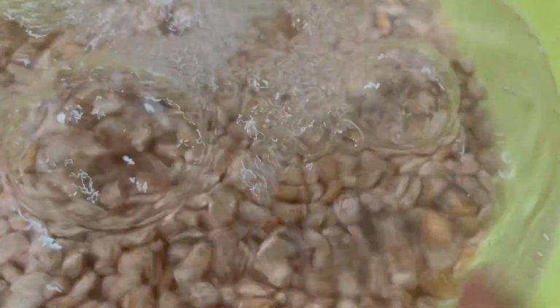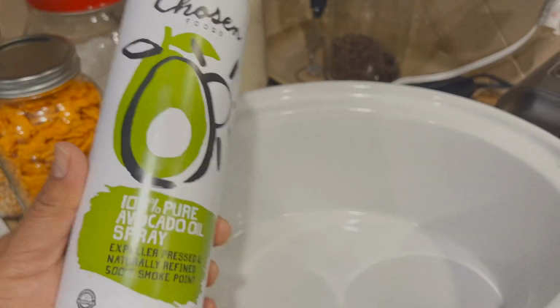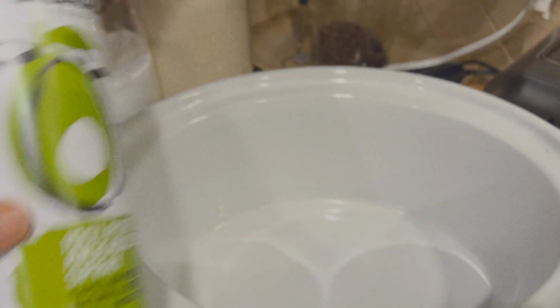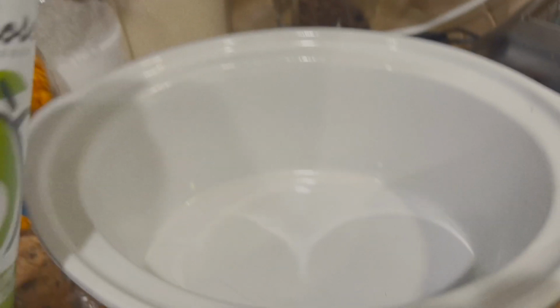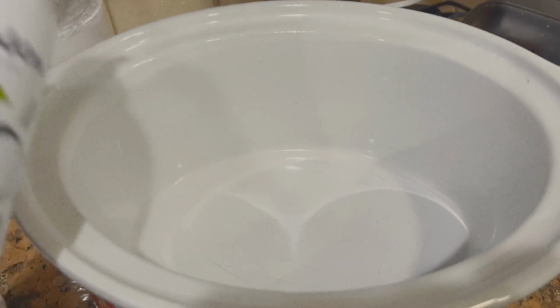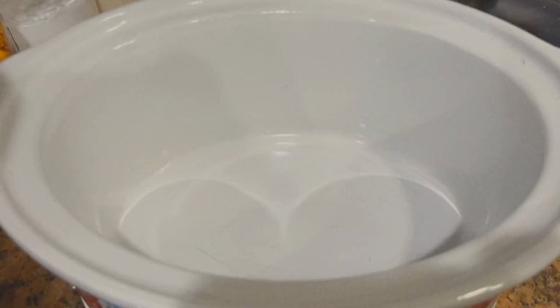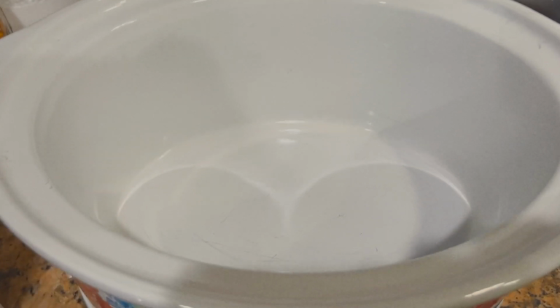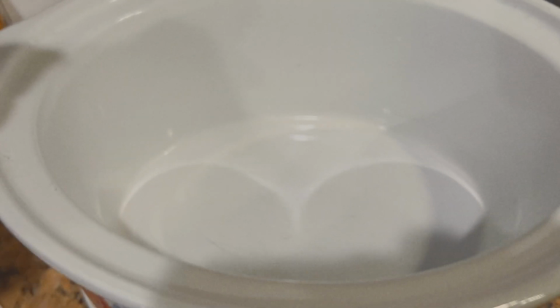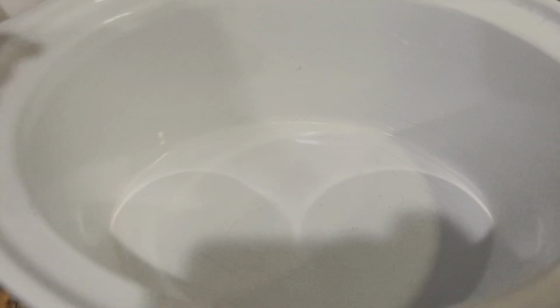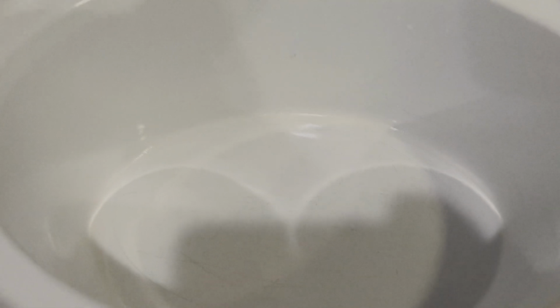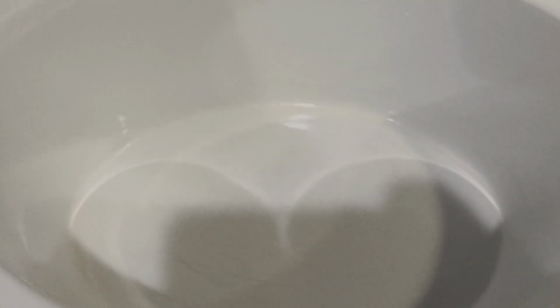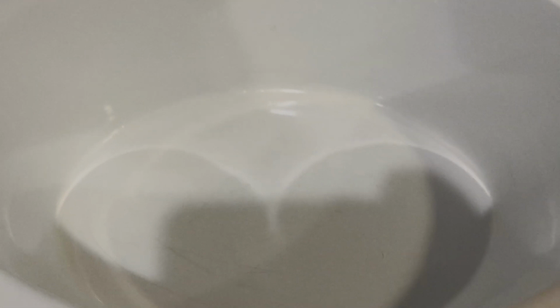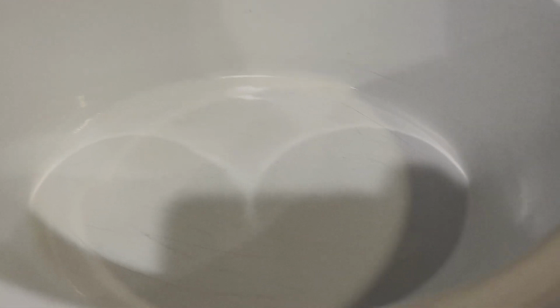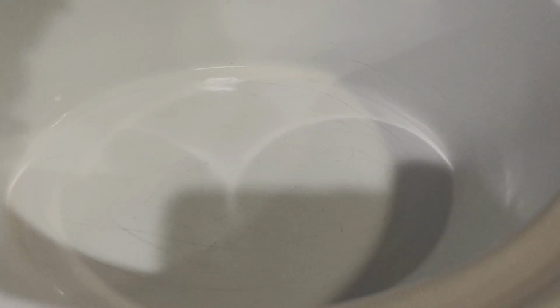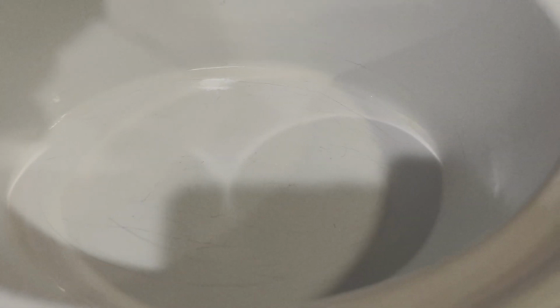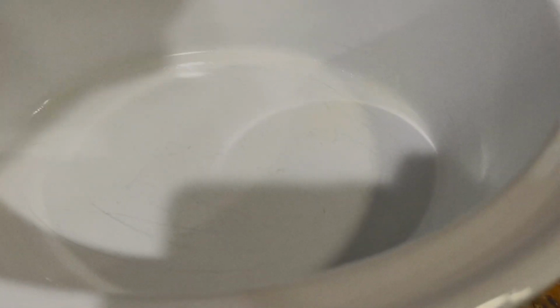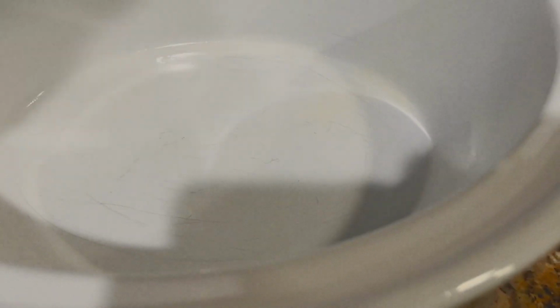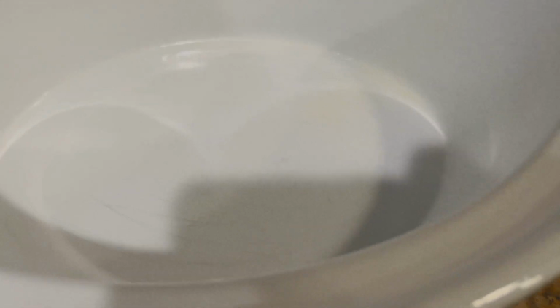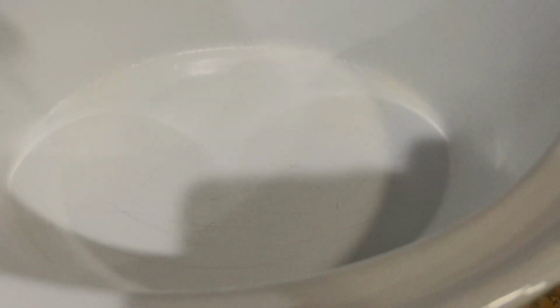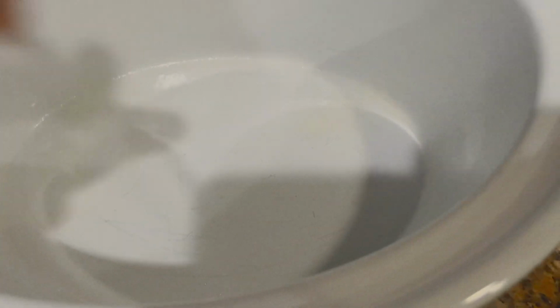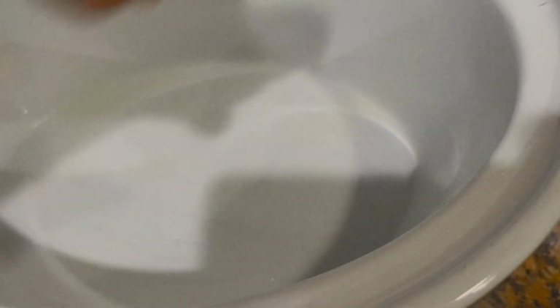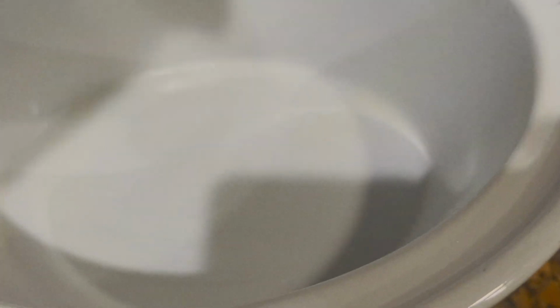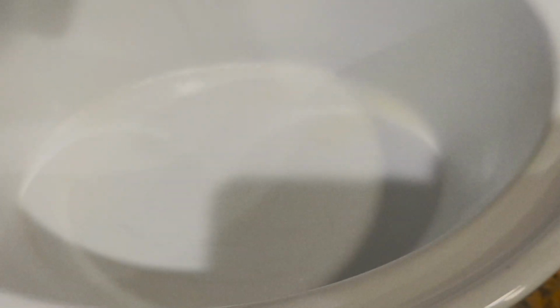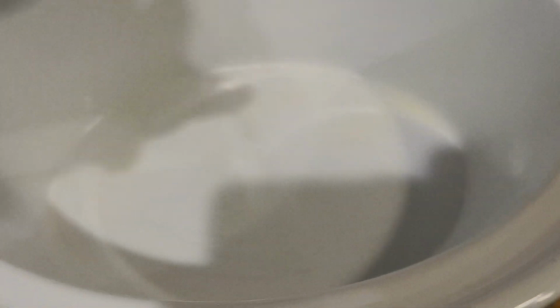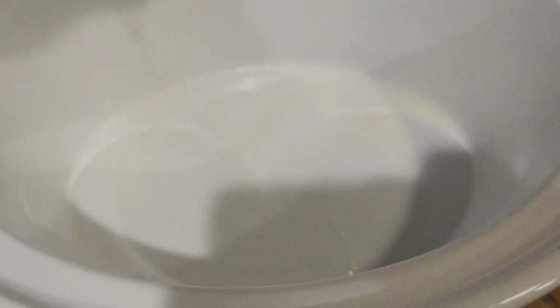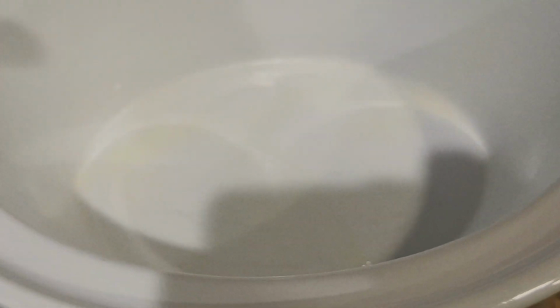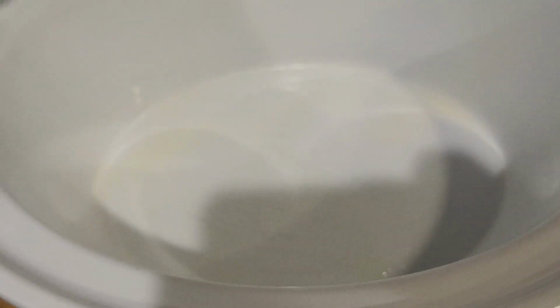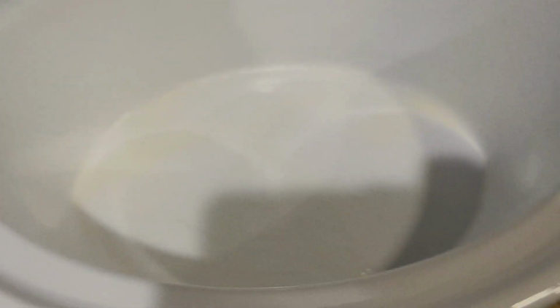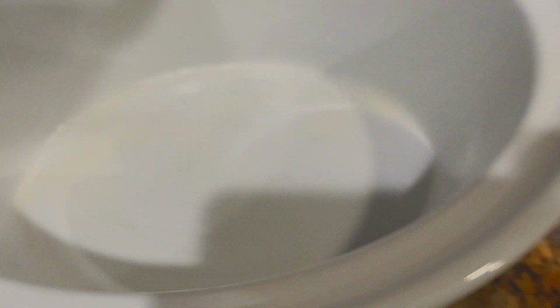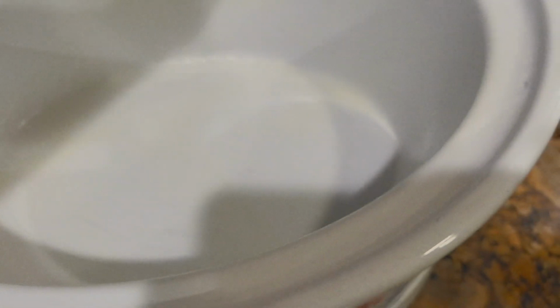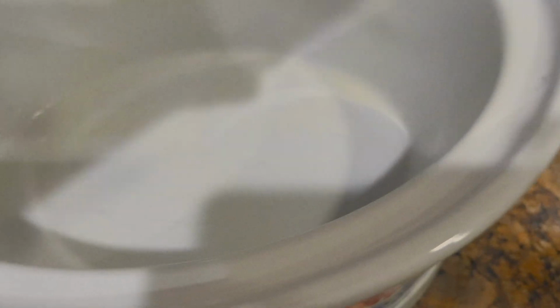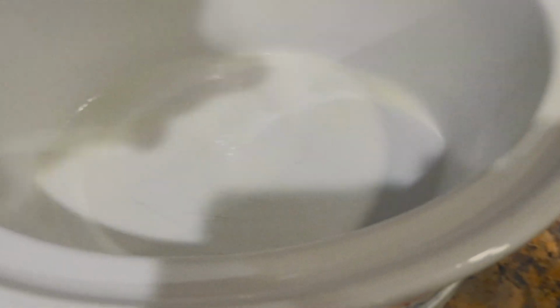Next I'm going to spray my crock pot with some cooking spray. I like this one because it doesn't have any of the bad propellants in it.